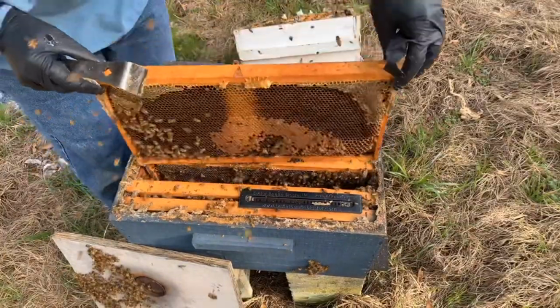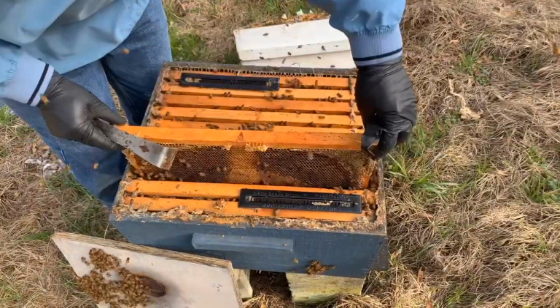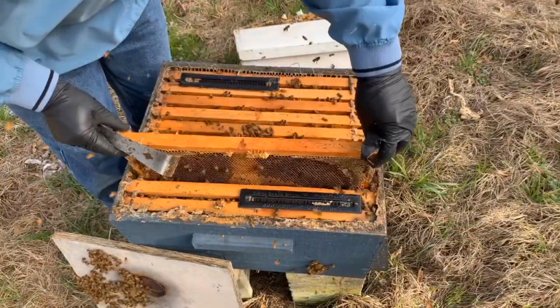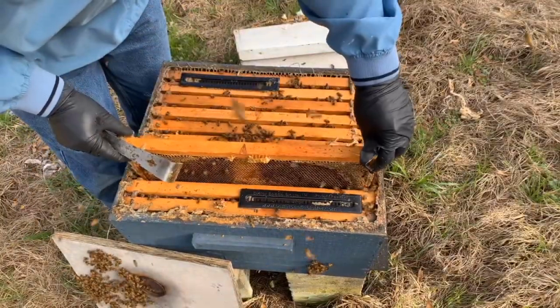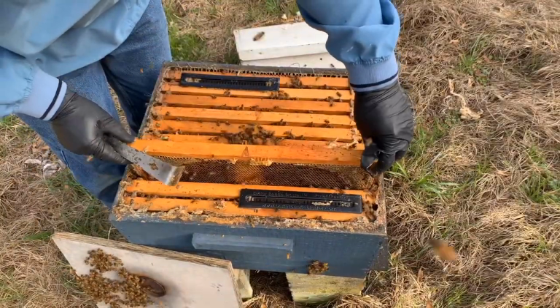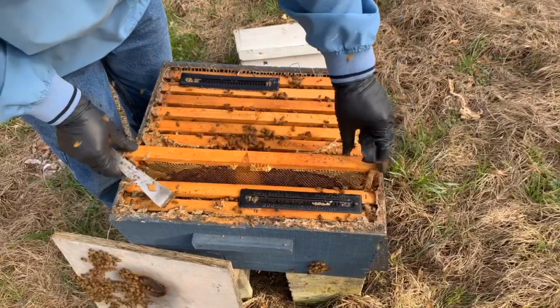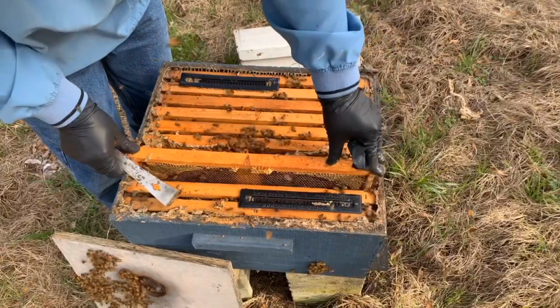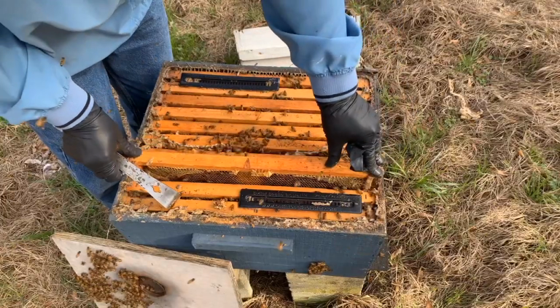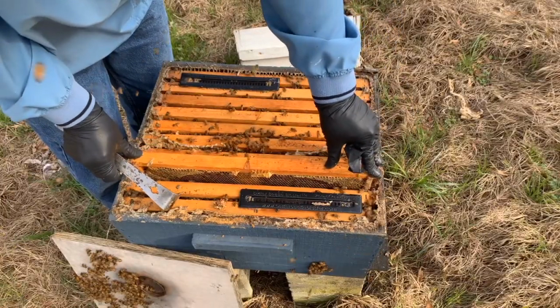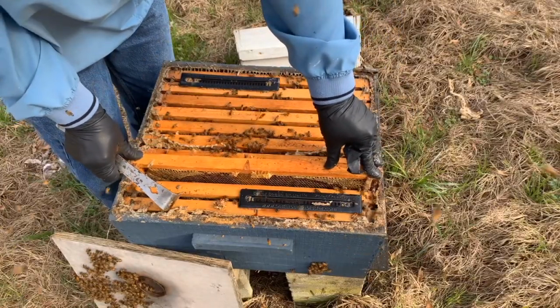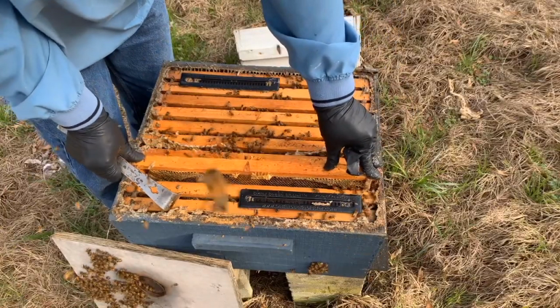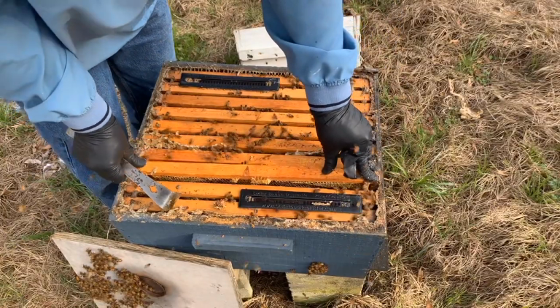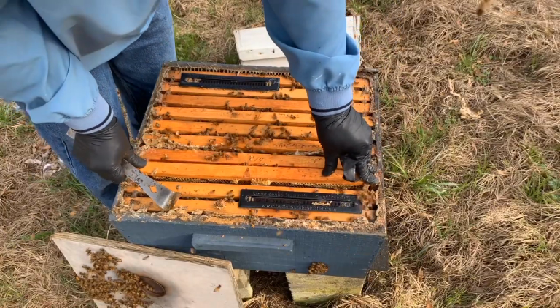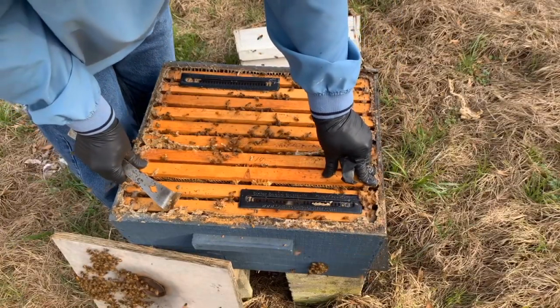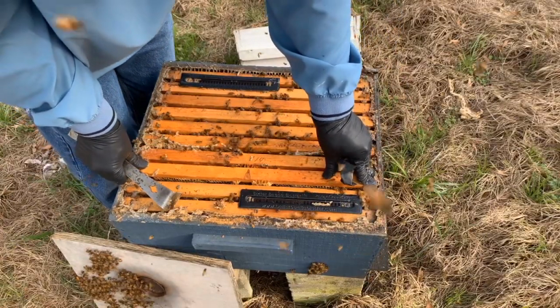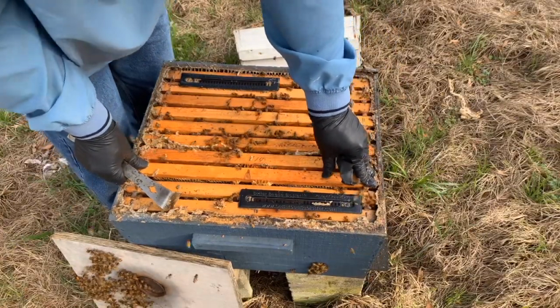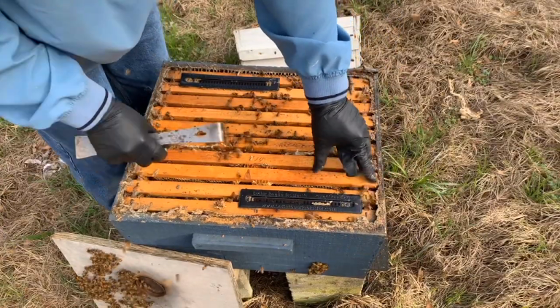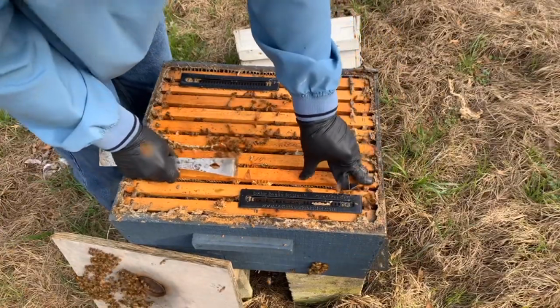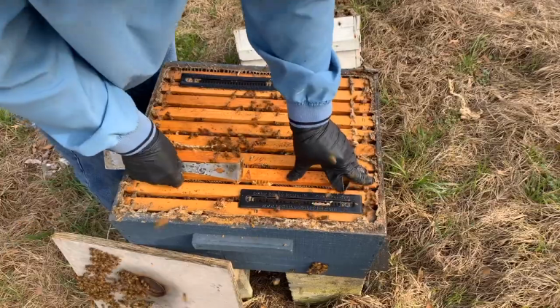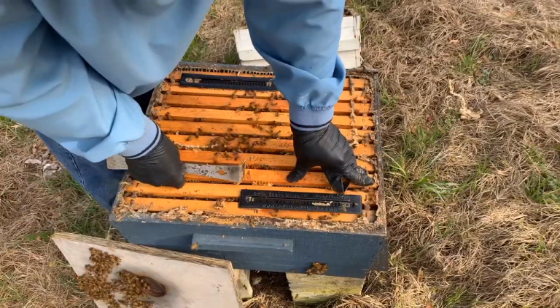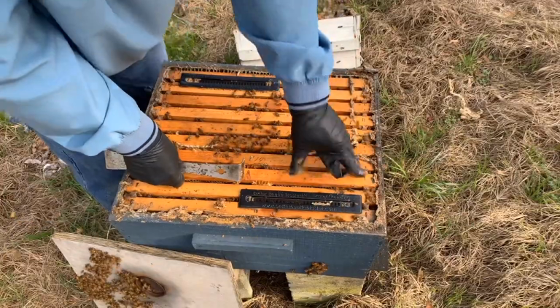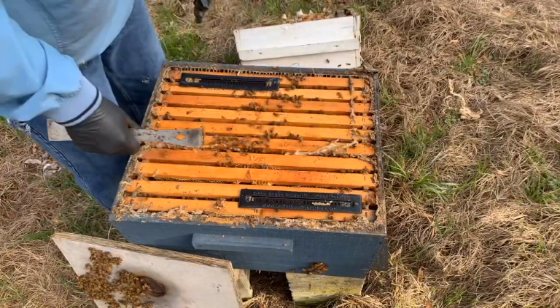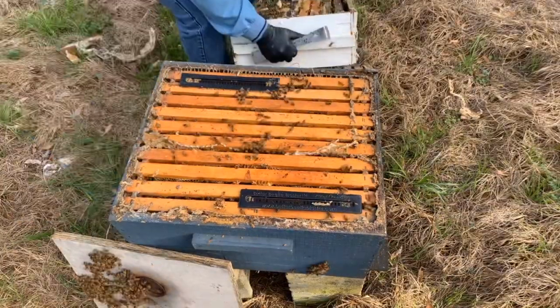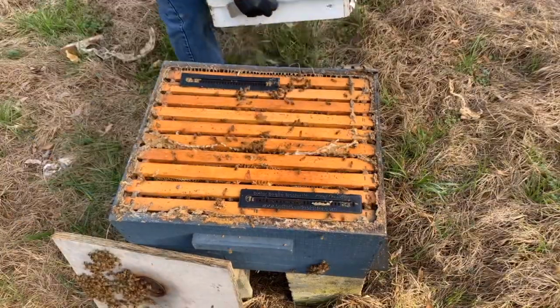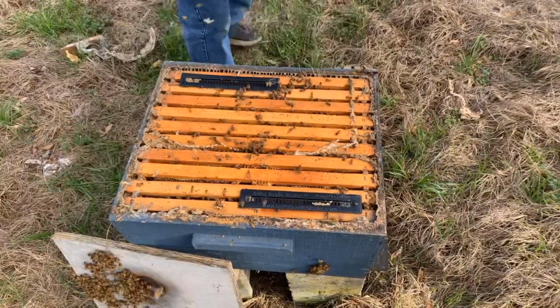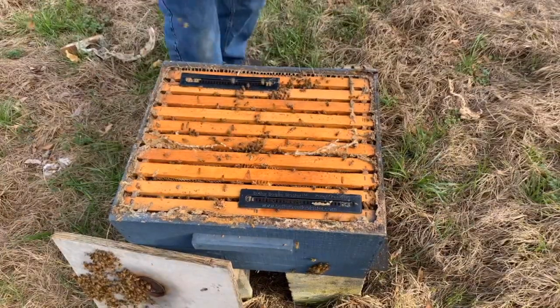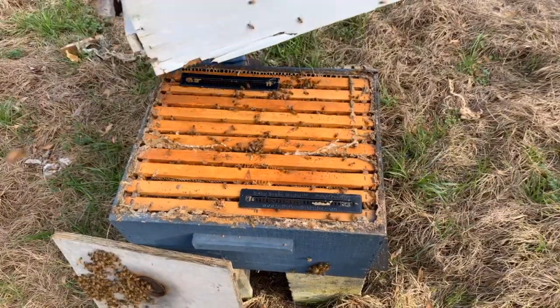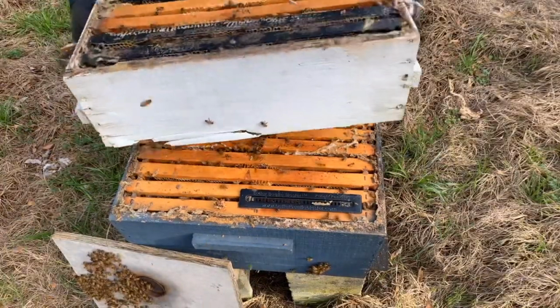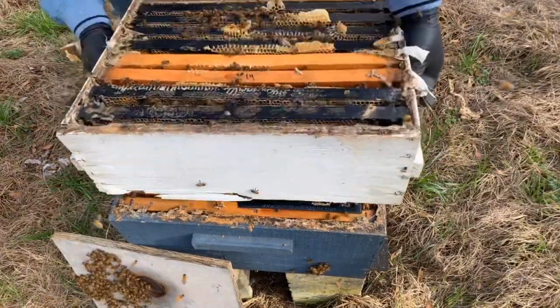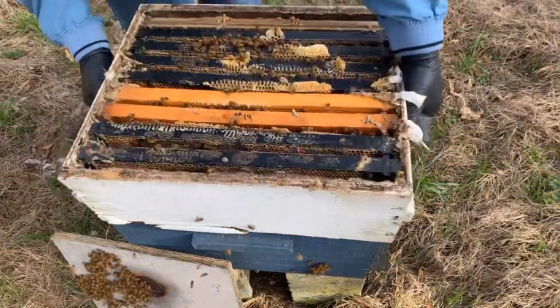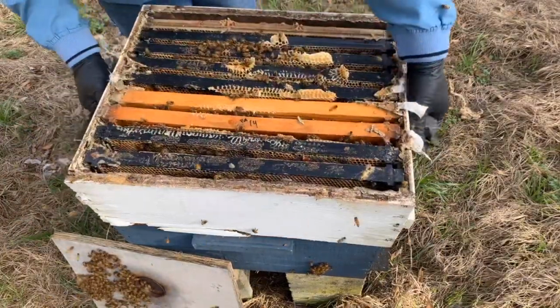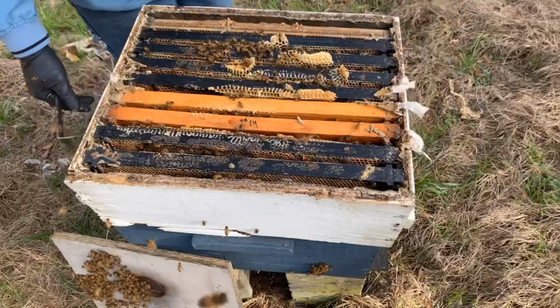I shook them off so I wouldn't smash or roll bees — I'm very careful. Put it back in slowly. Oh, heavy, heavy — mostly honey in that one.